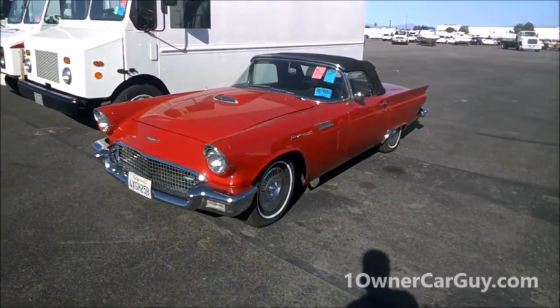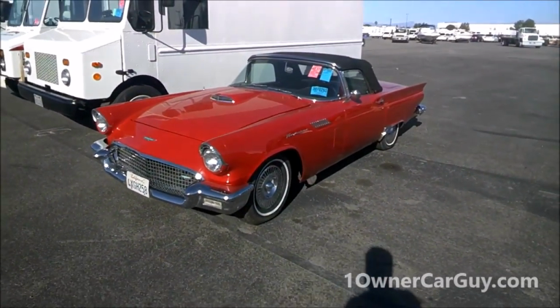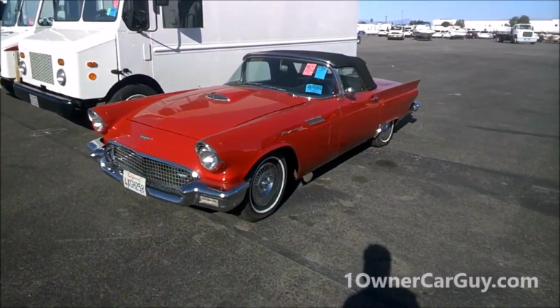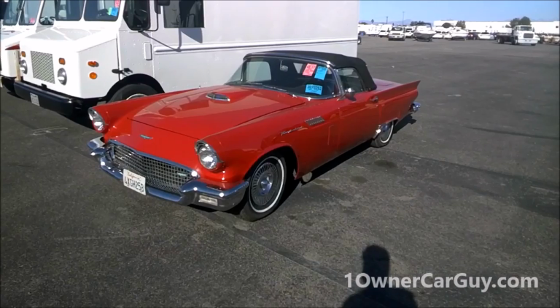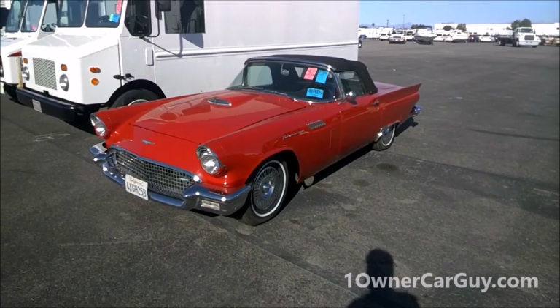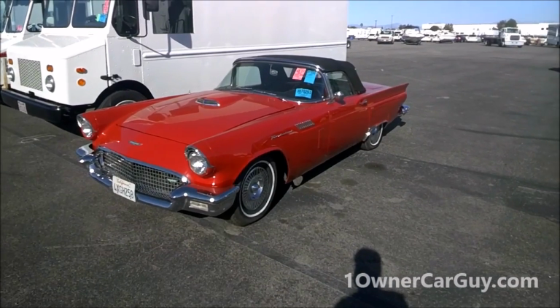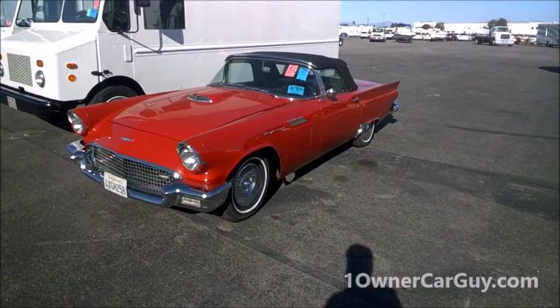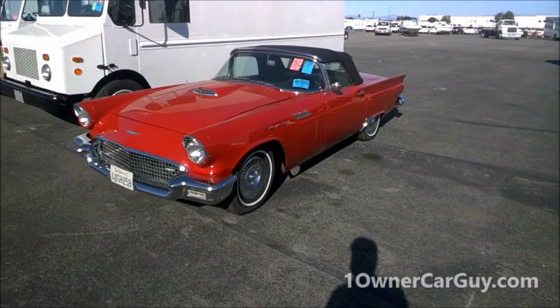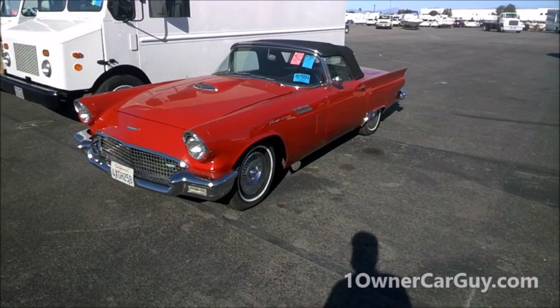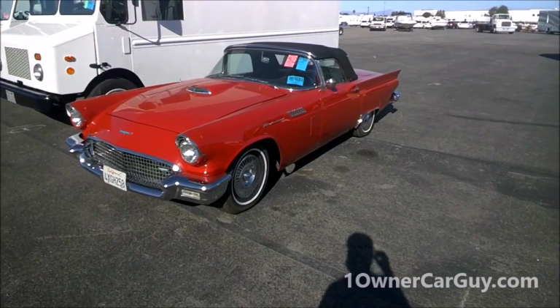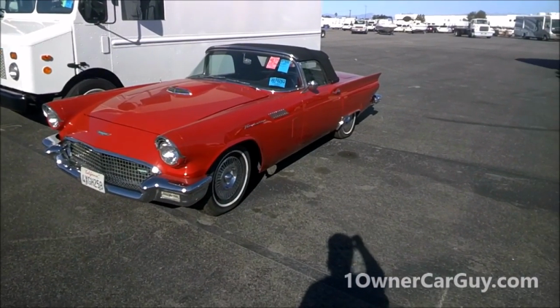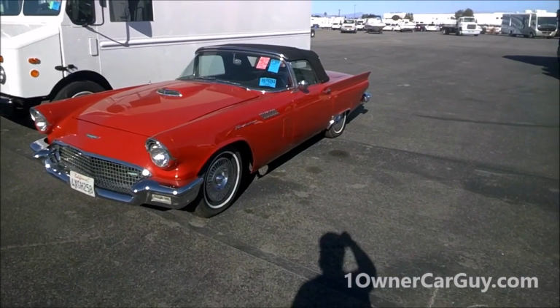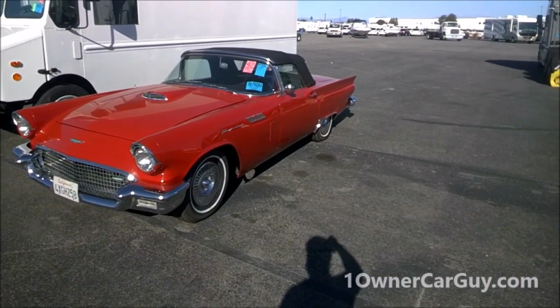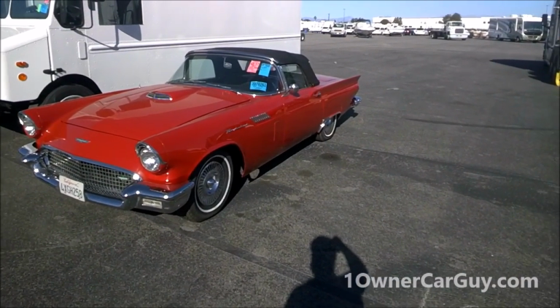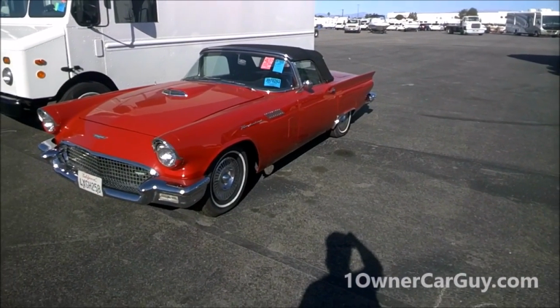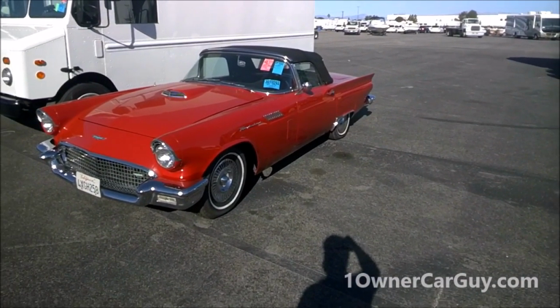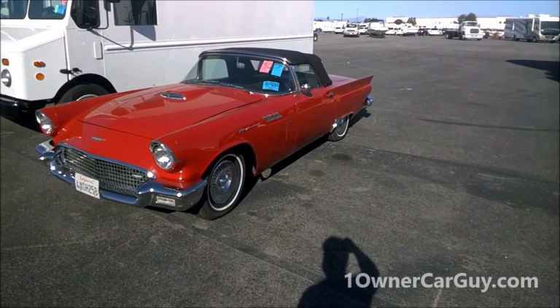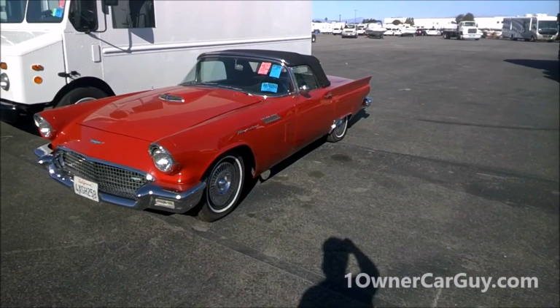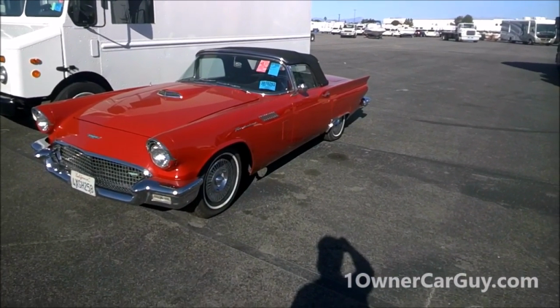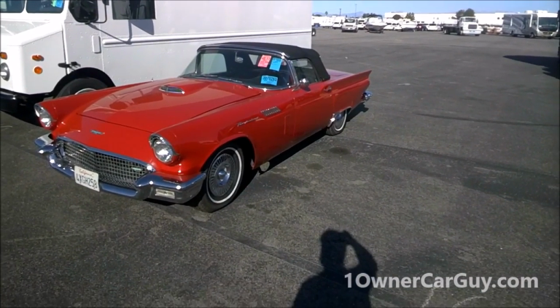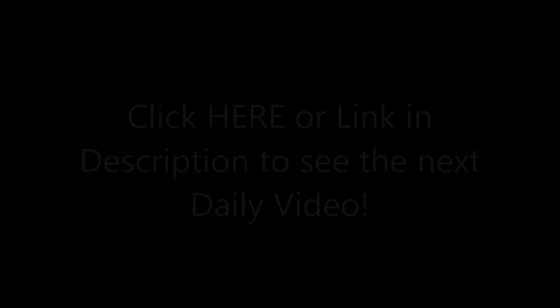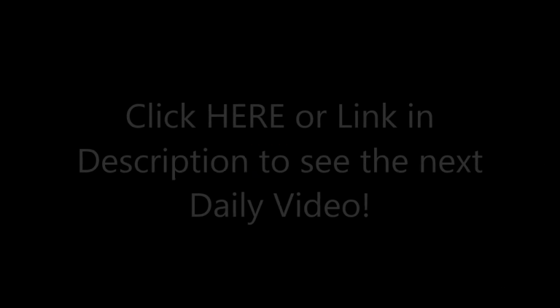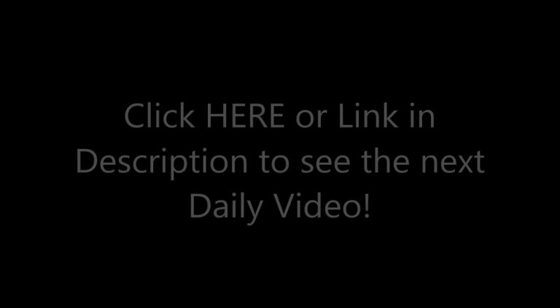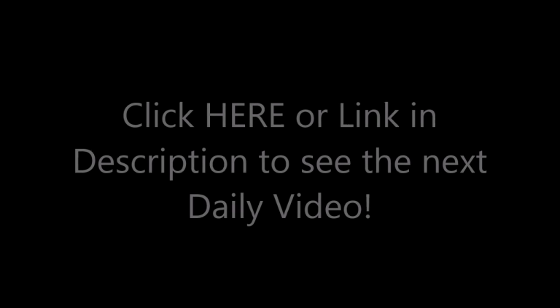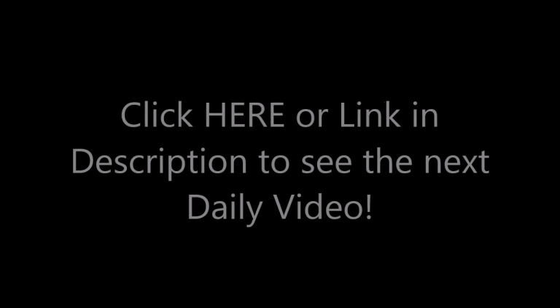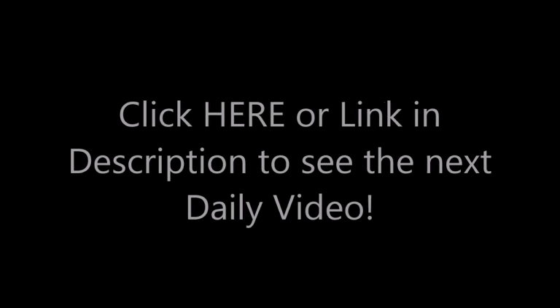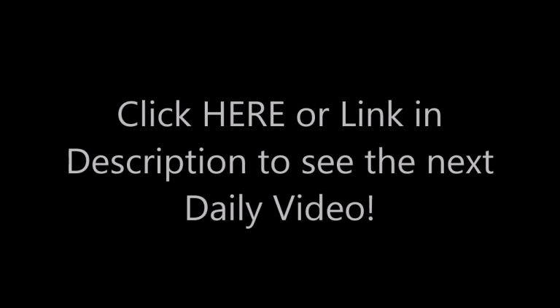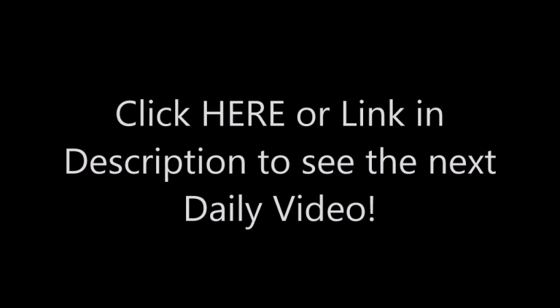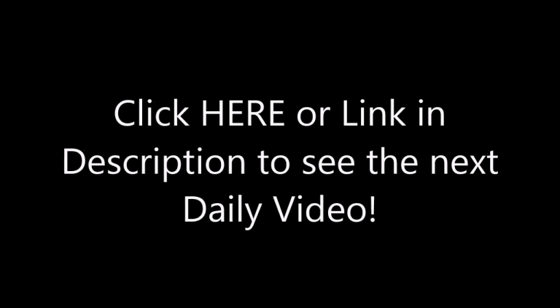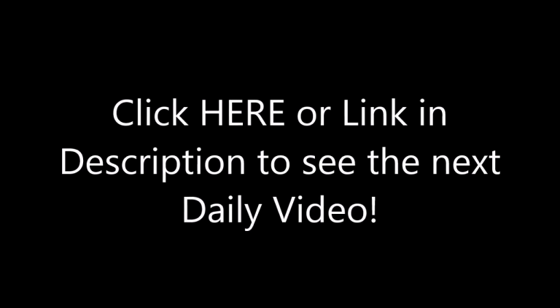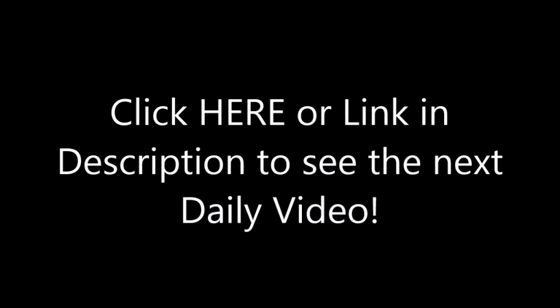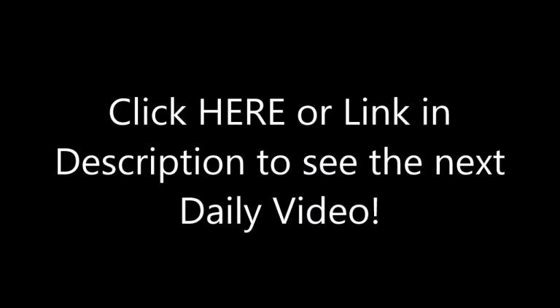Make sure to subscribe, like, comment, all that. Thanks for watching. Have a great day or night, whatever it is, wherever you are. OneOwnerCarGuy.com — we'll see you tomorrow.